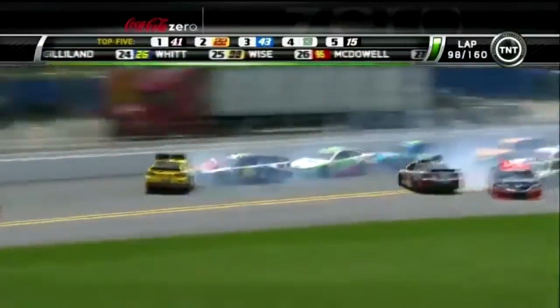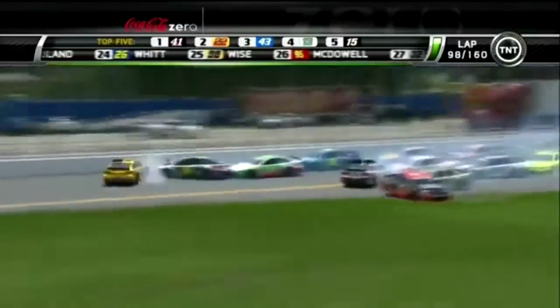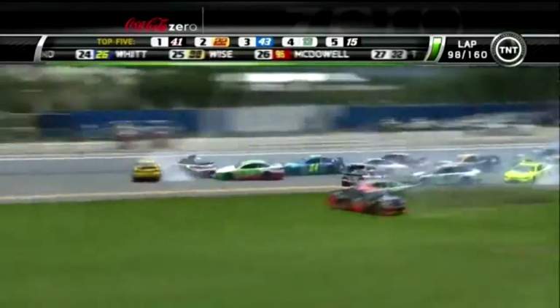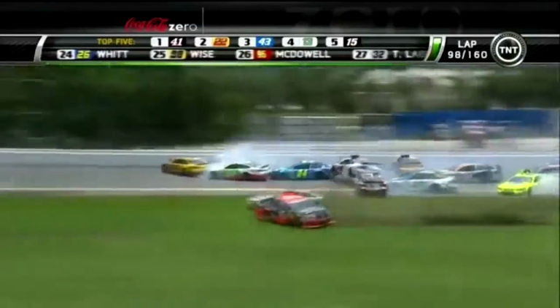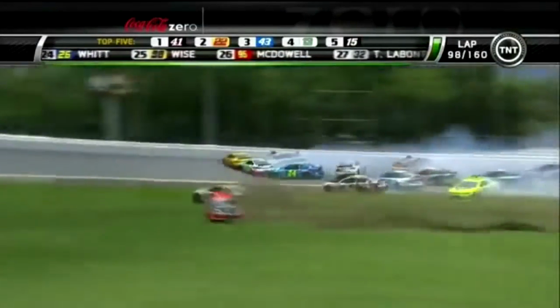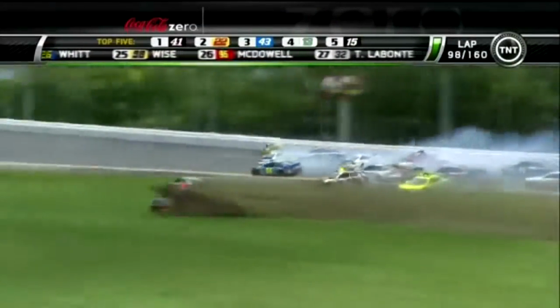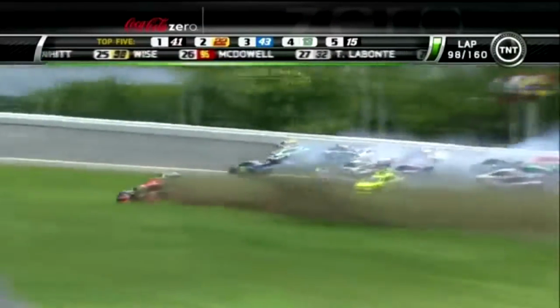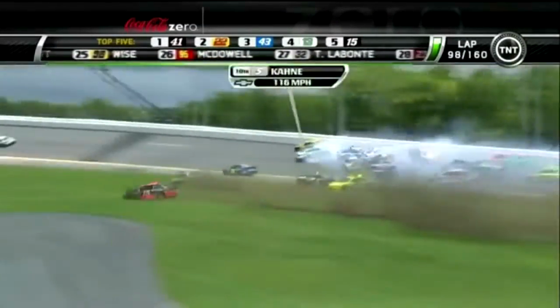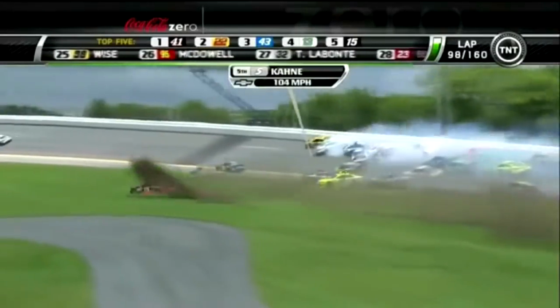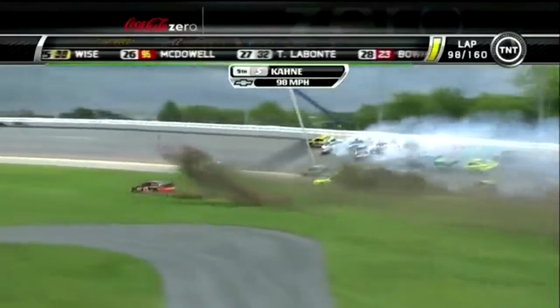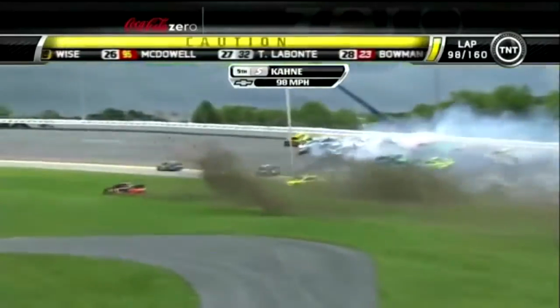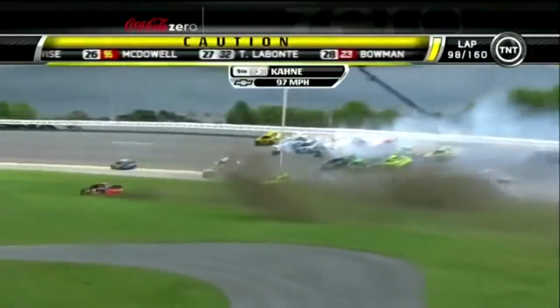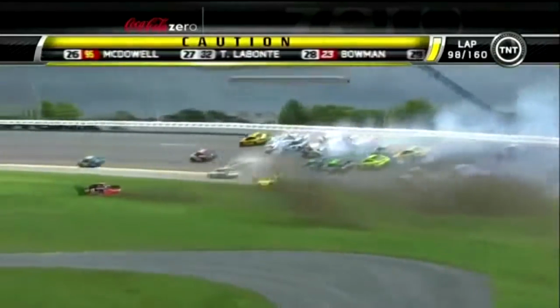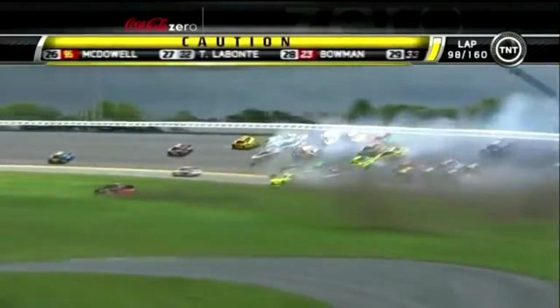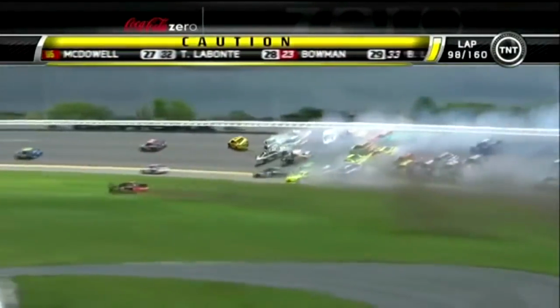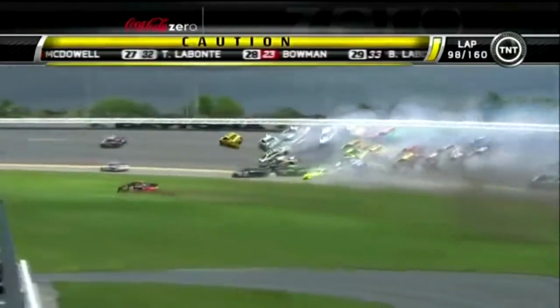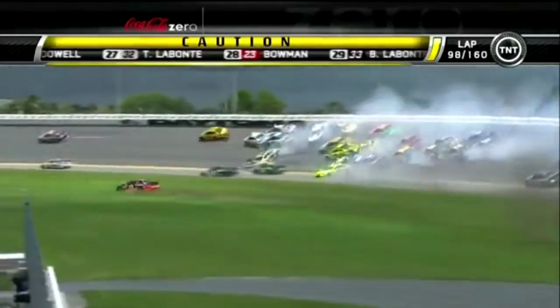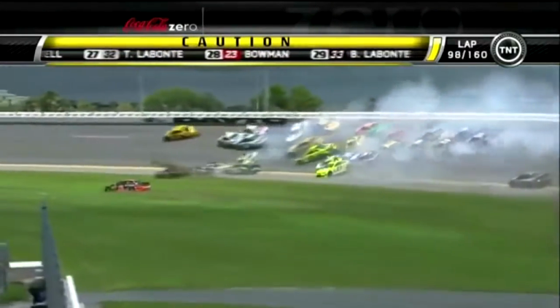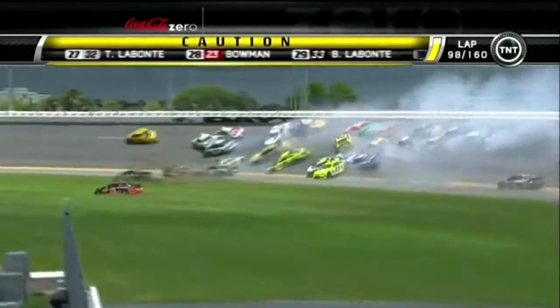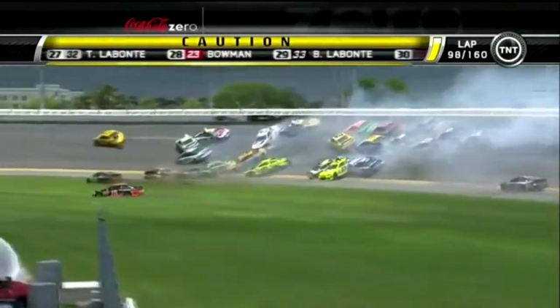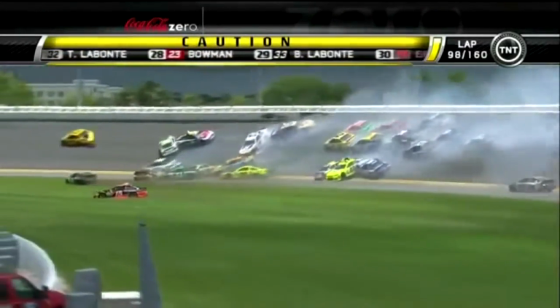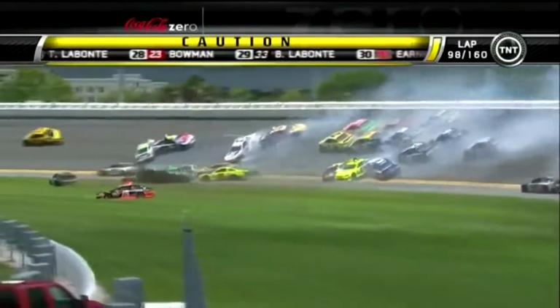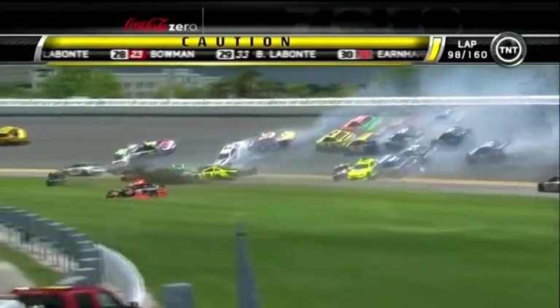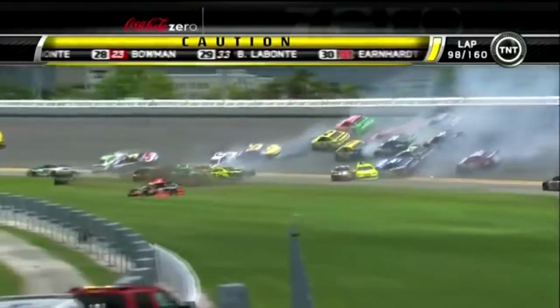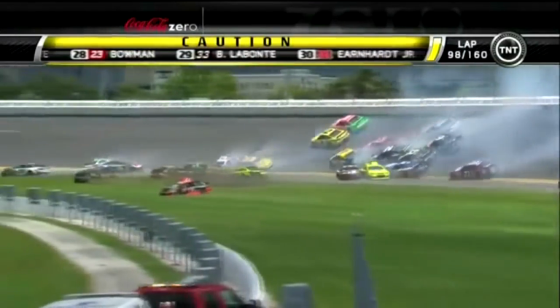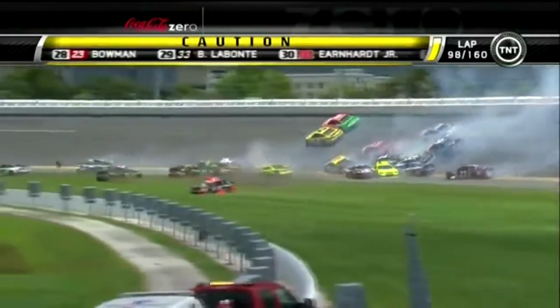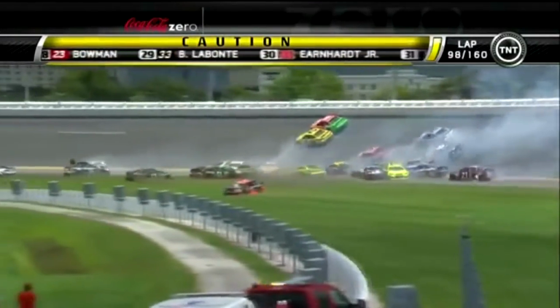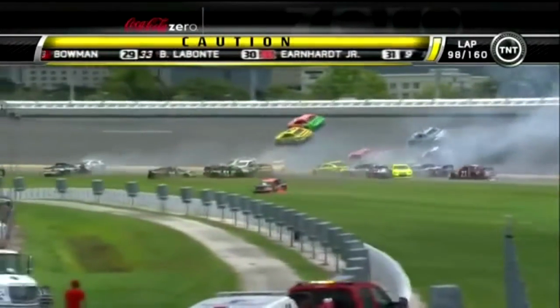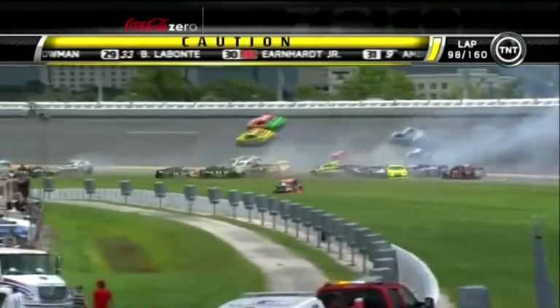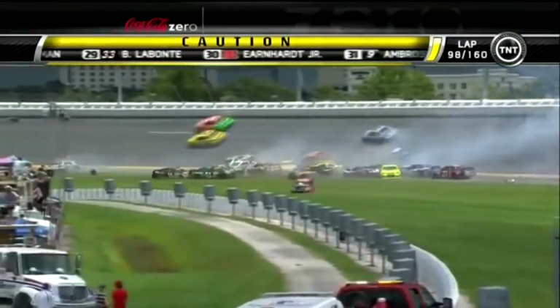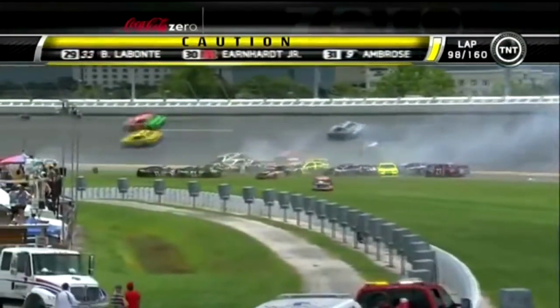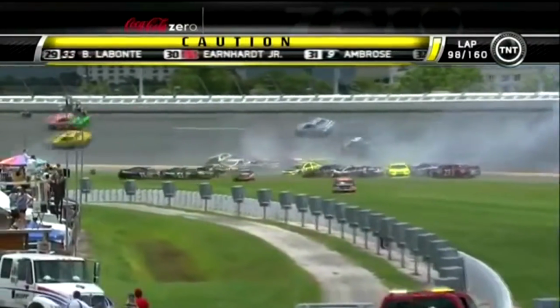That's Casey Kane going sideways. Joey Logano nowhere to go. Half the field has gone. The big one at Daytona has happened at lap 97. That is the huge one at Daytona.